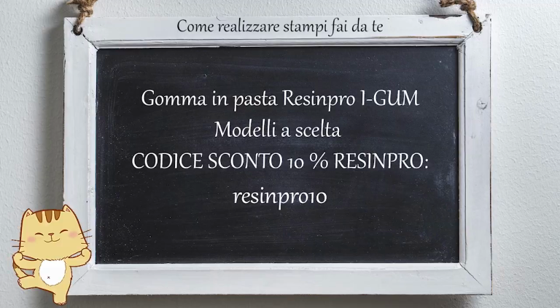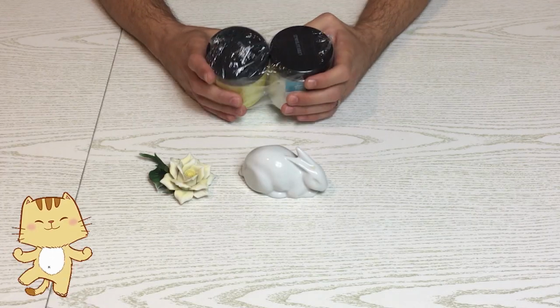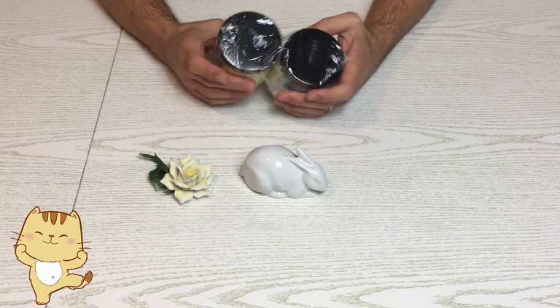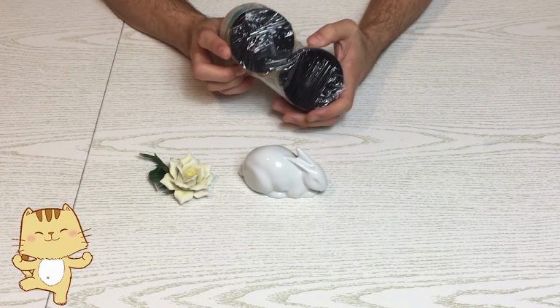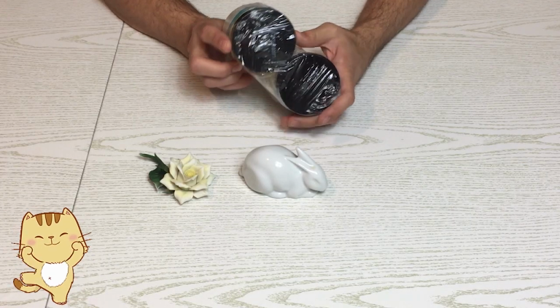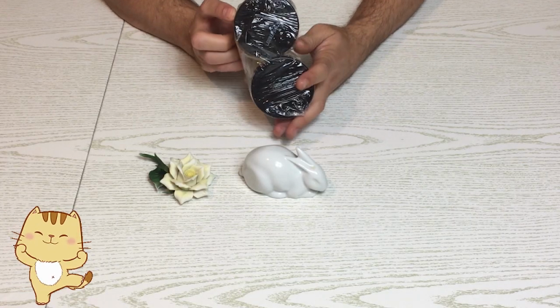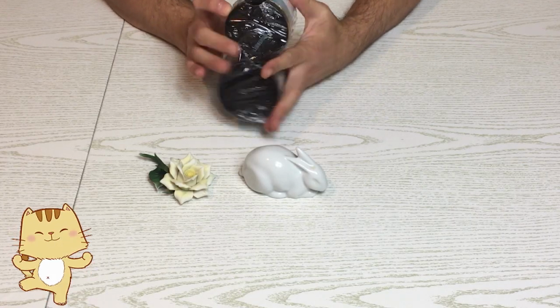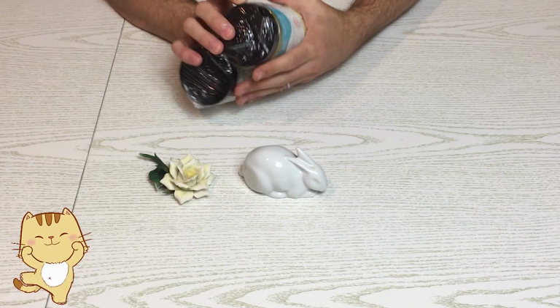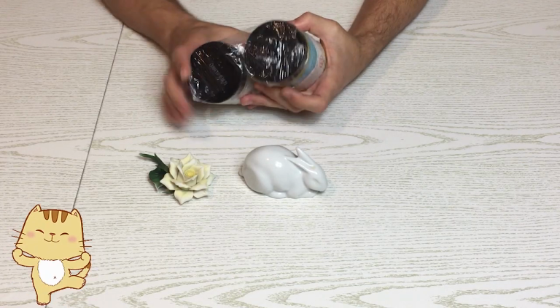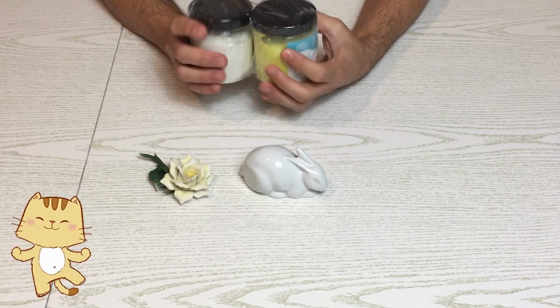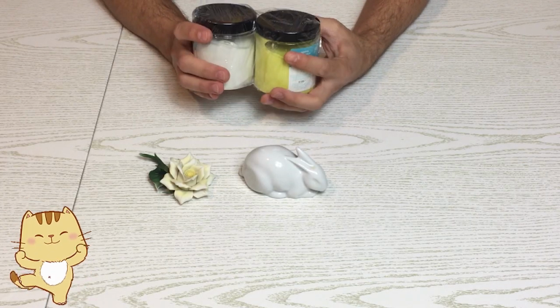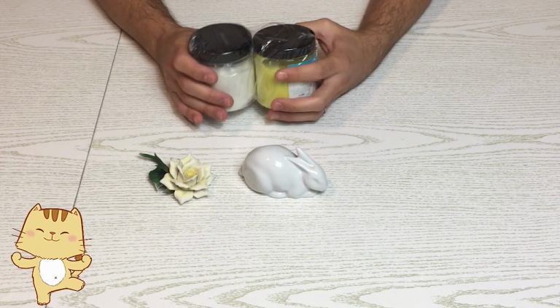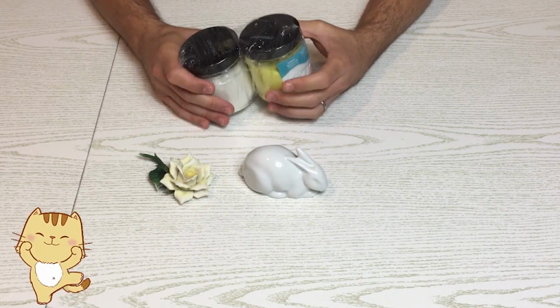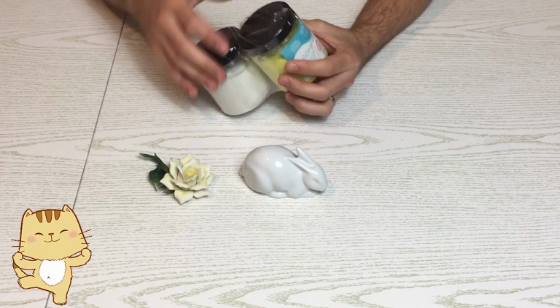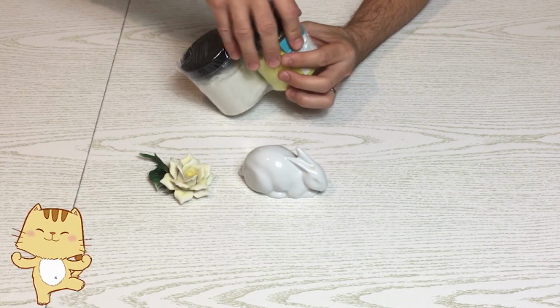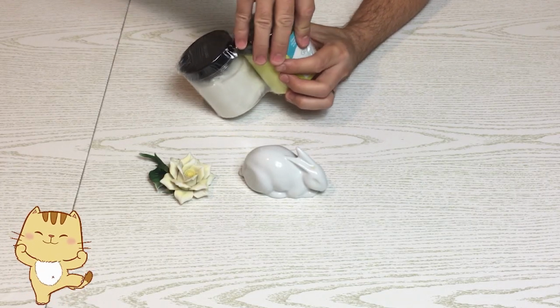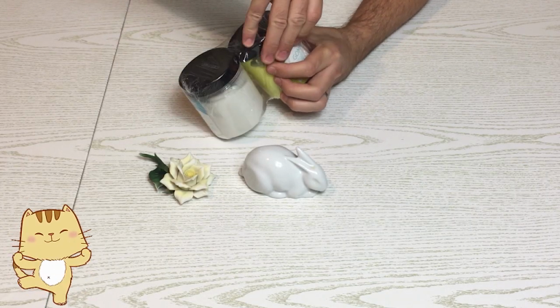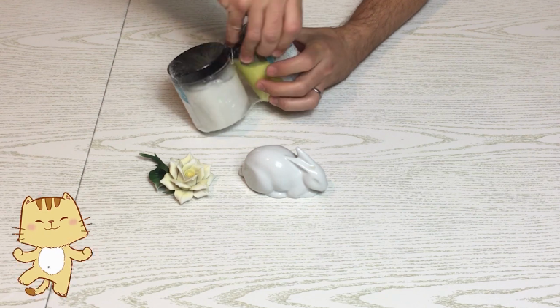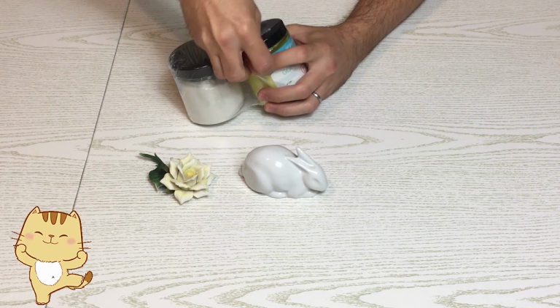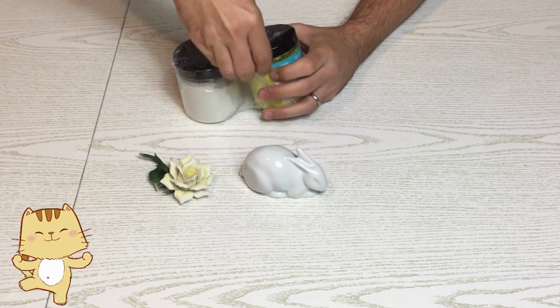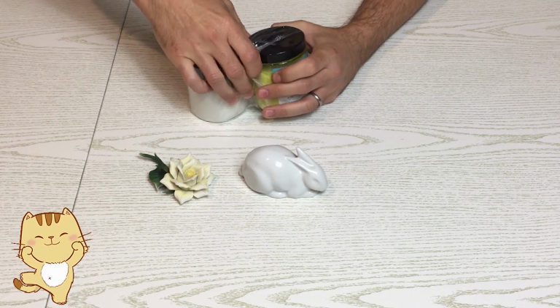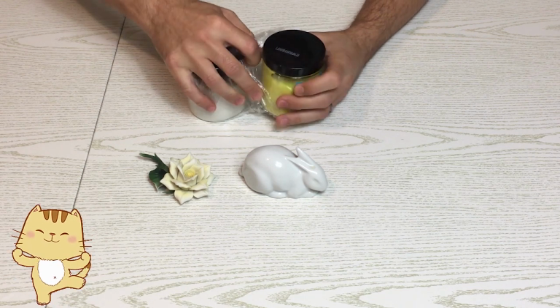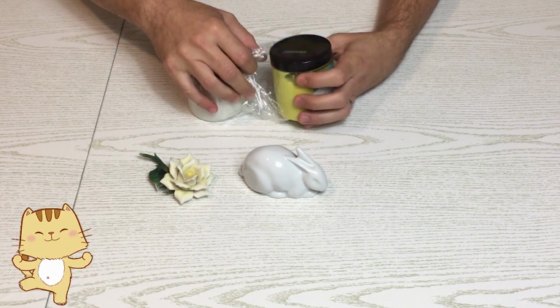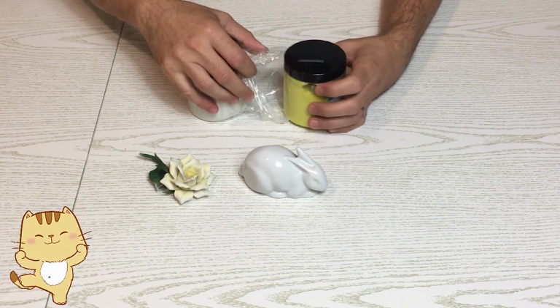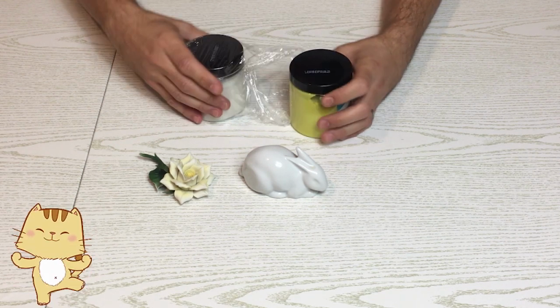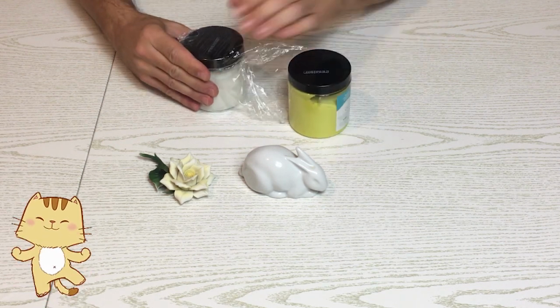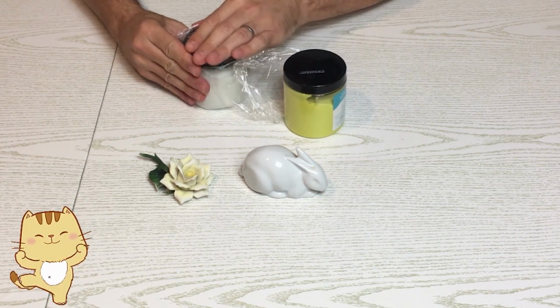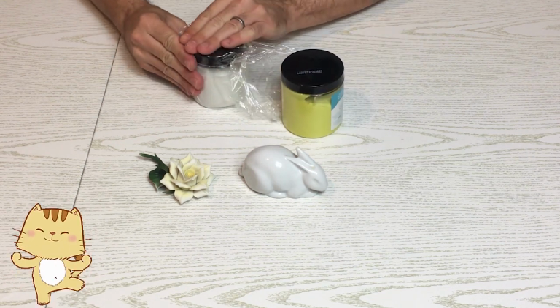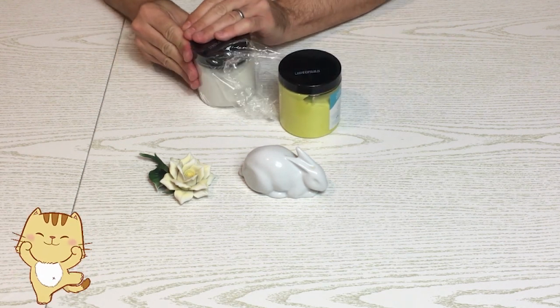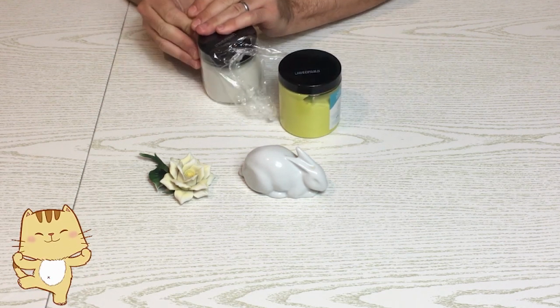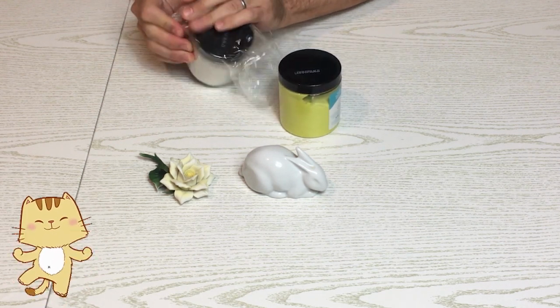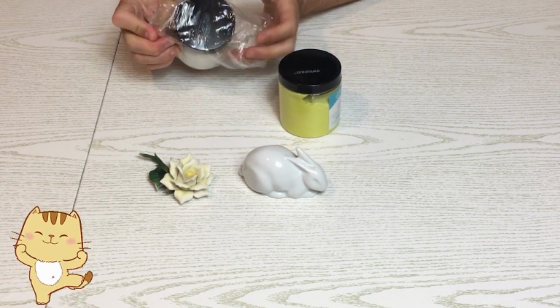Ciao ragazzi, oggi vediamo assieme la gomma in pasta che mi ha gentilmente mandato Resin Pro da provare, ma io avevo già usato quindi so che è fantastica.